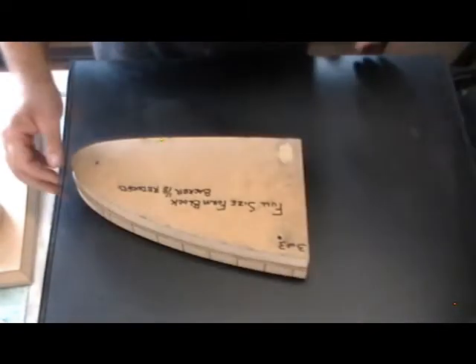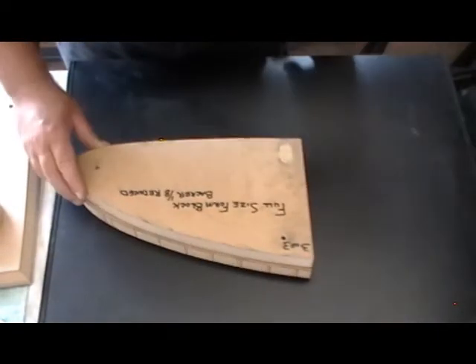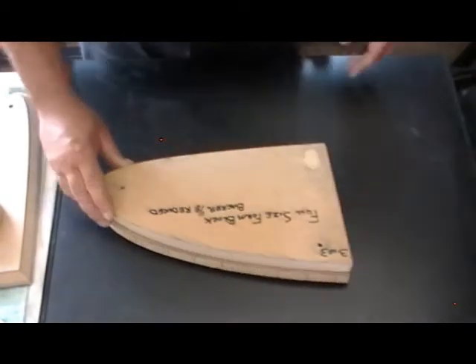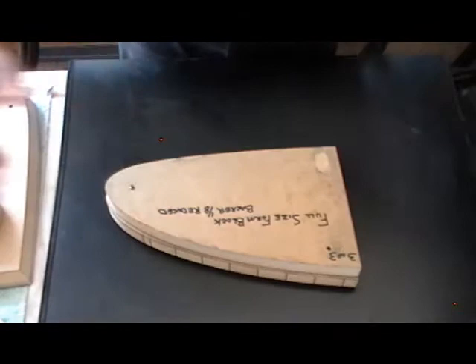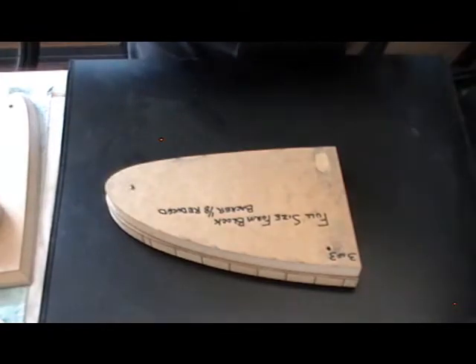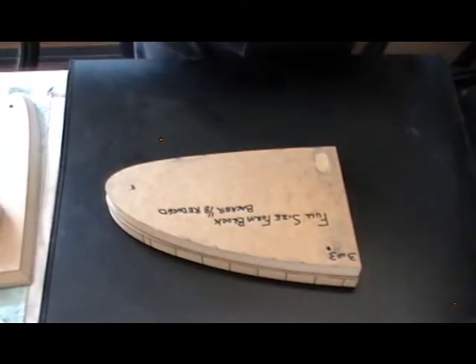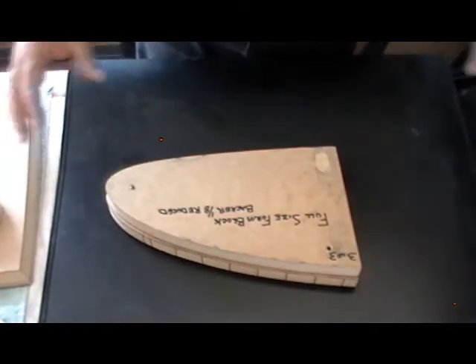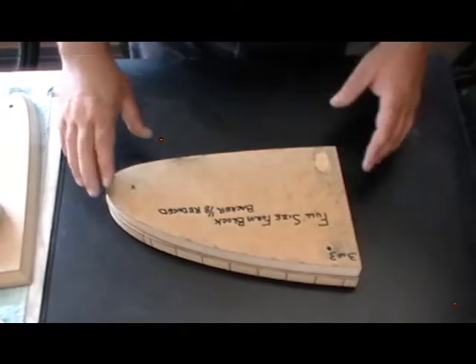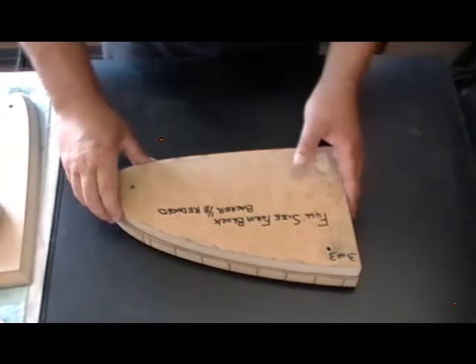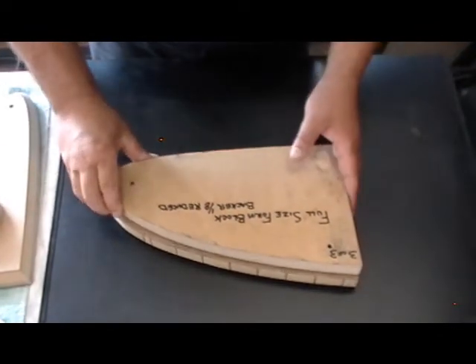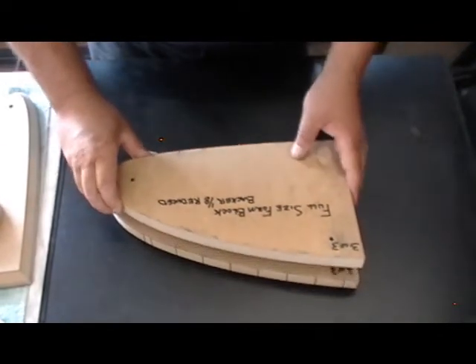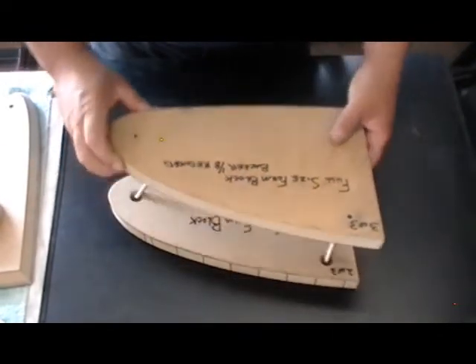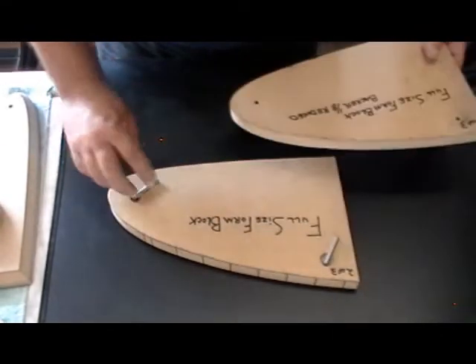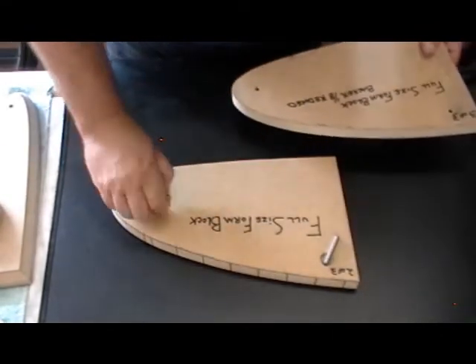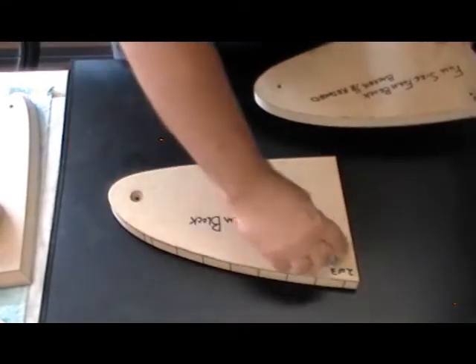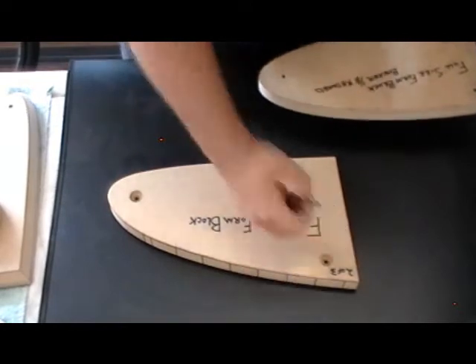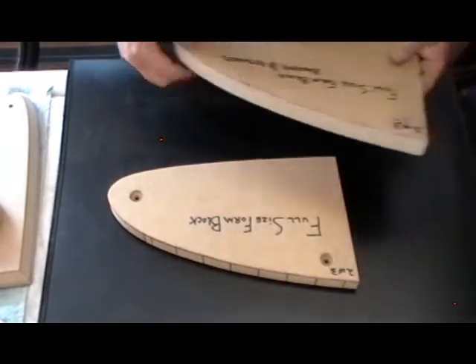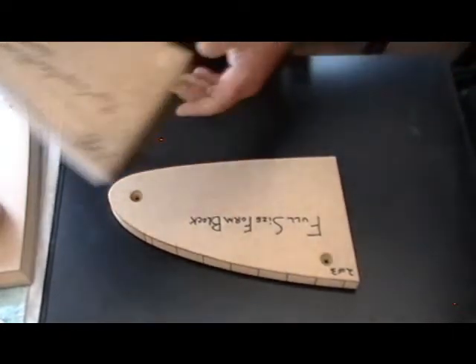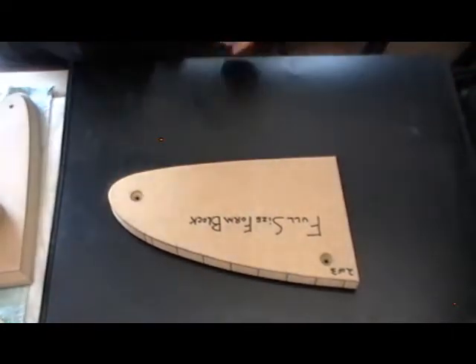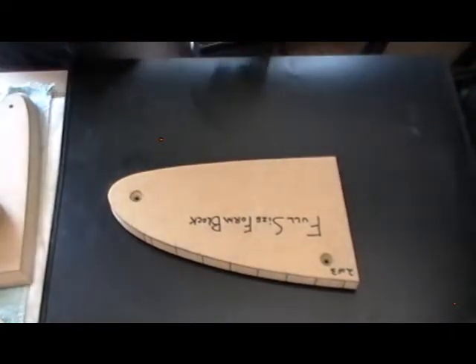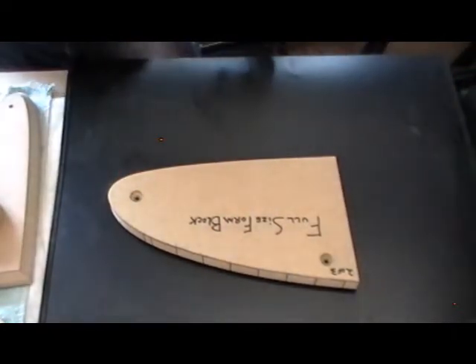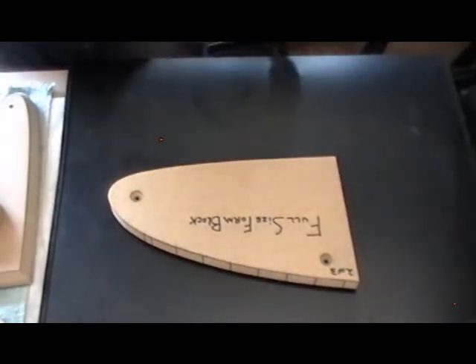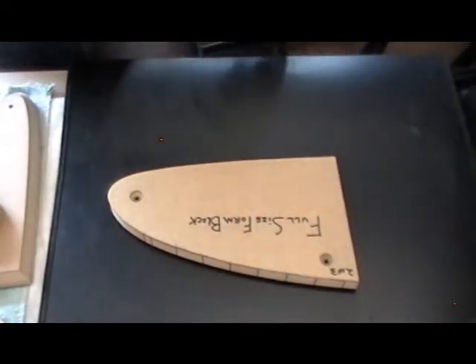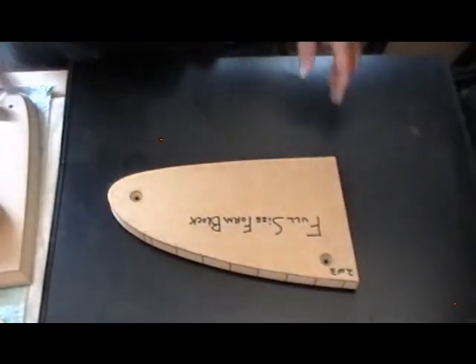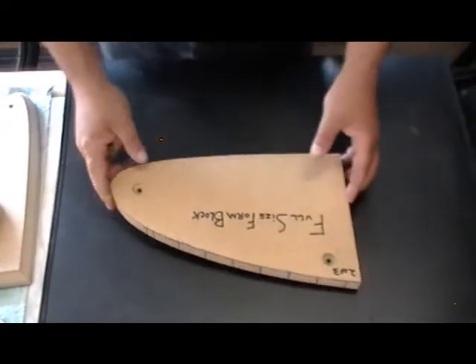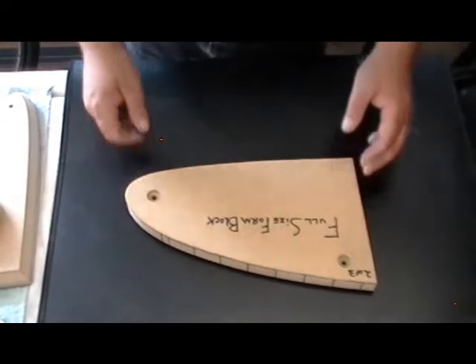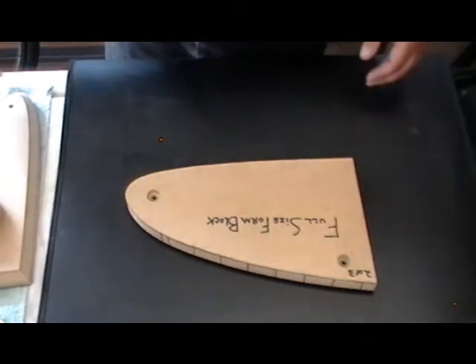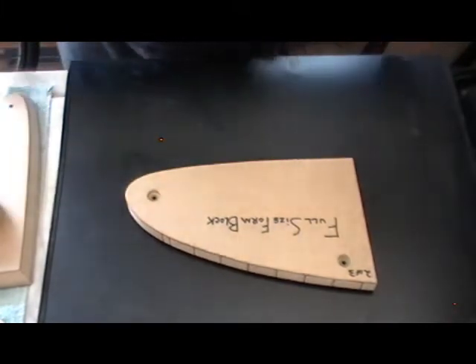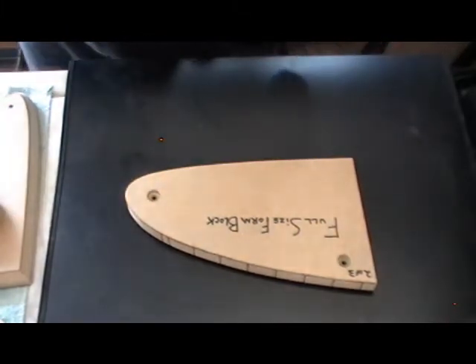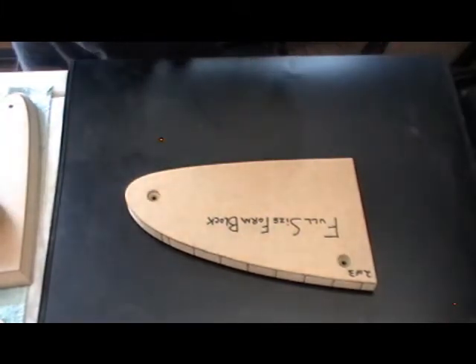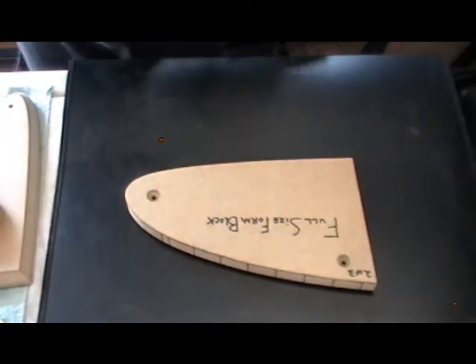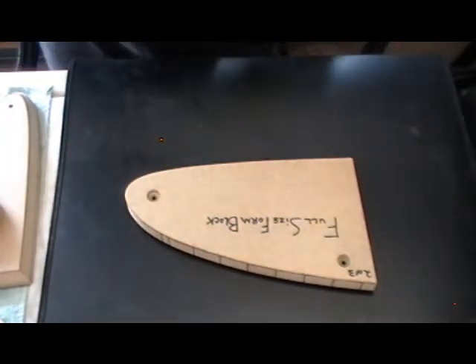It's kind of a pain because the master rib is super long, but once I've got that exact copy I don't need the master rib anymore — I can put it back in its holding spot and we're done. So now I've got this full-size form block, and it's time to start making some tools.